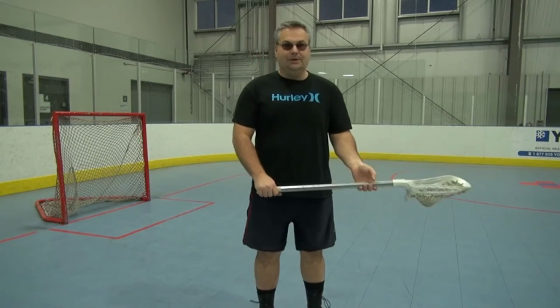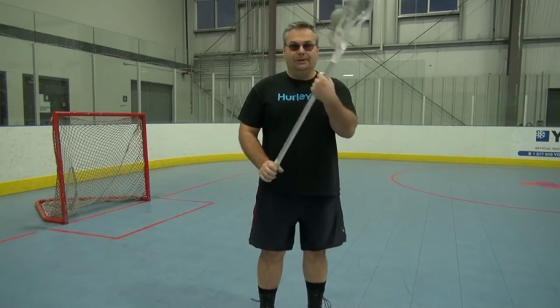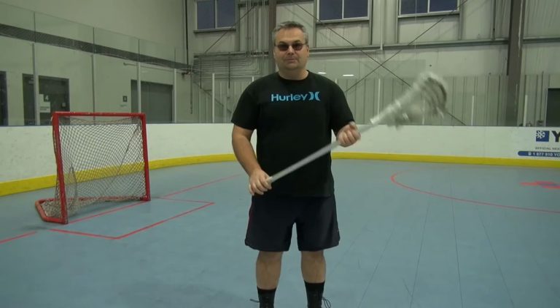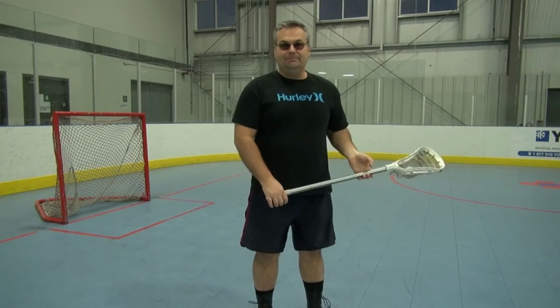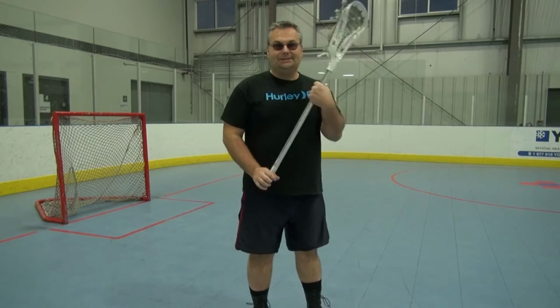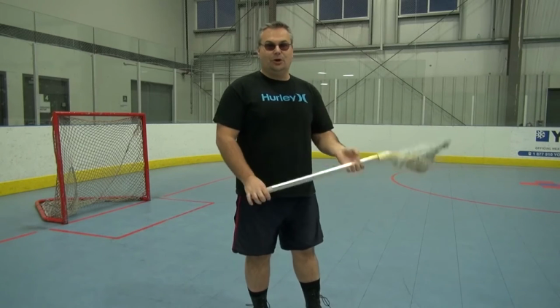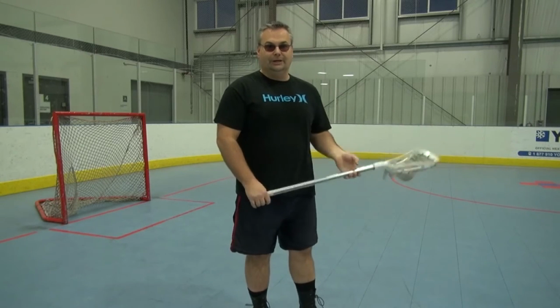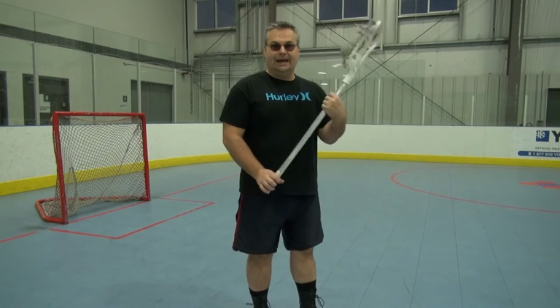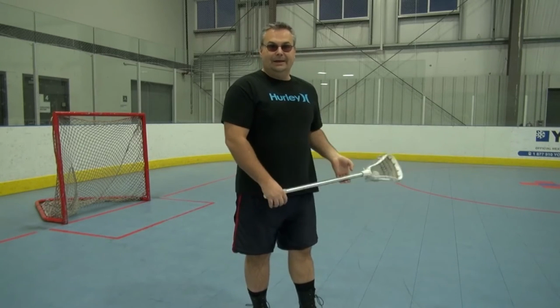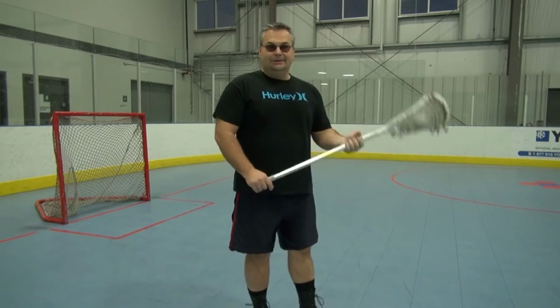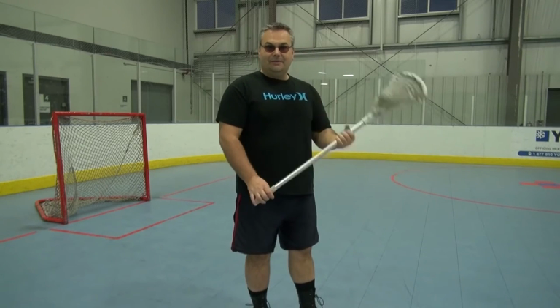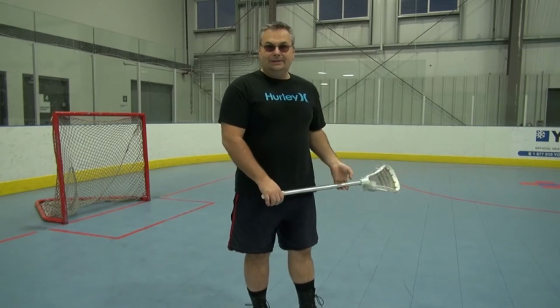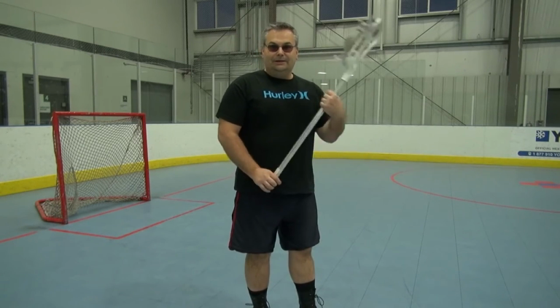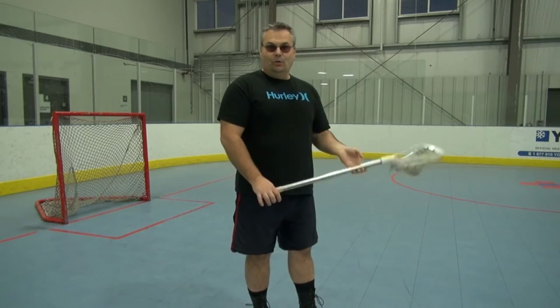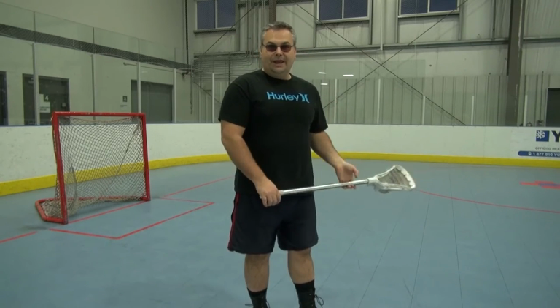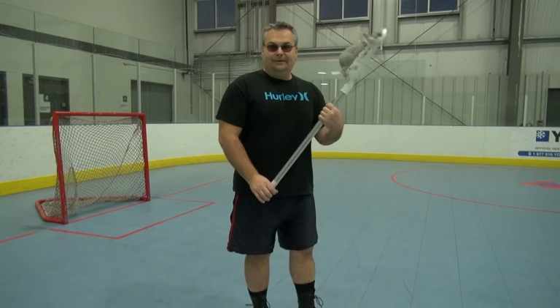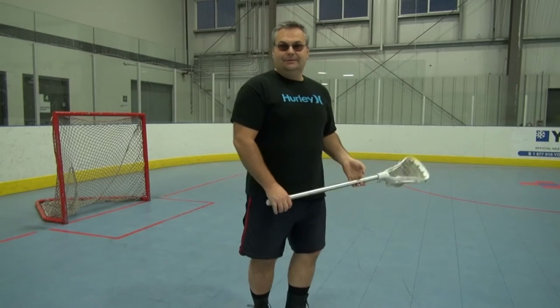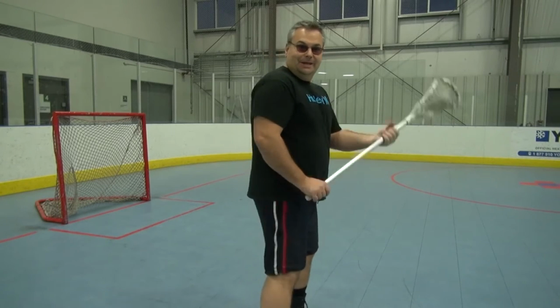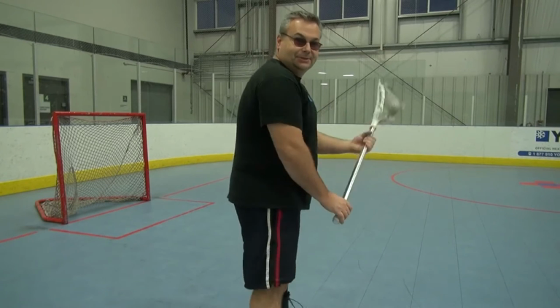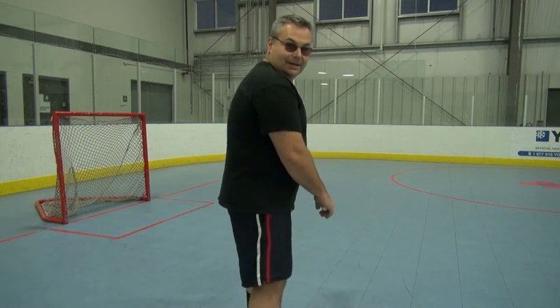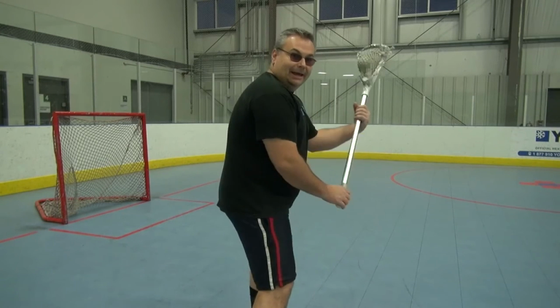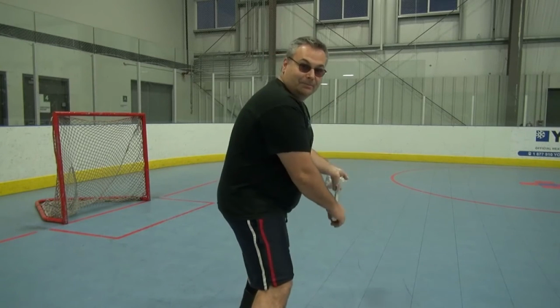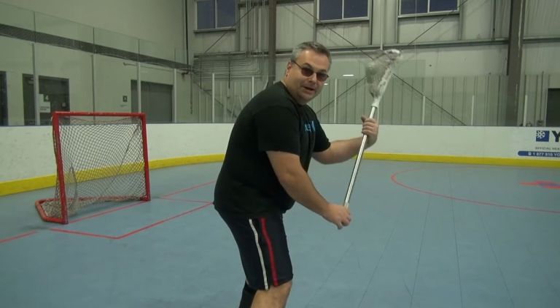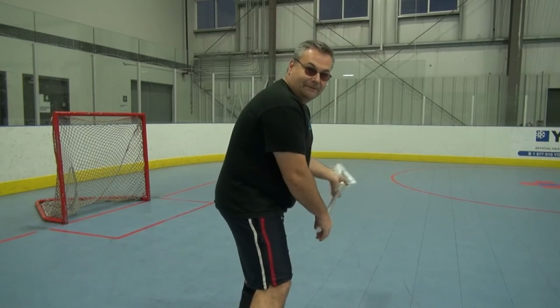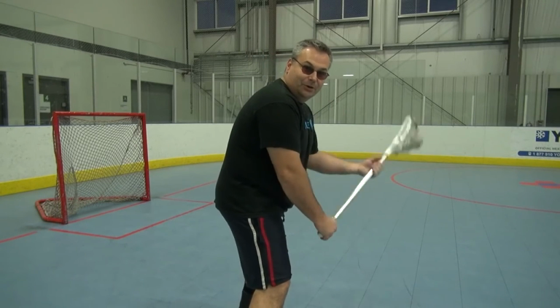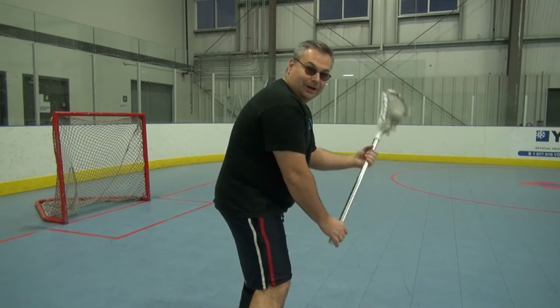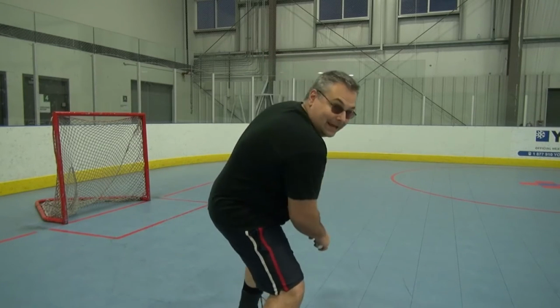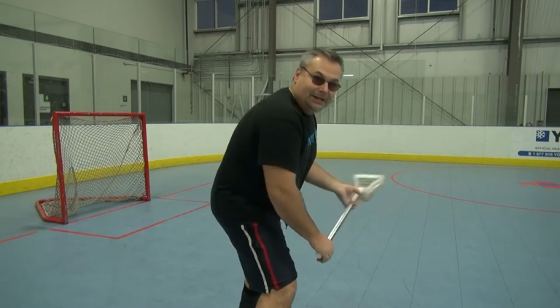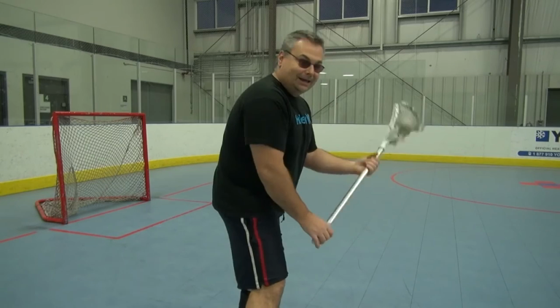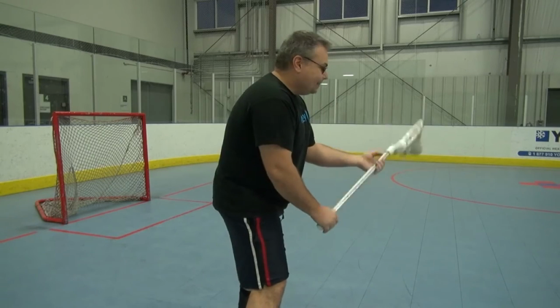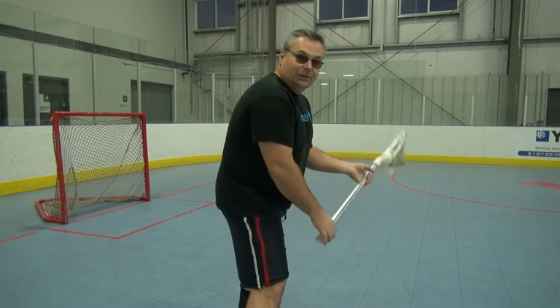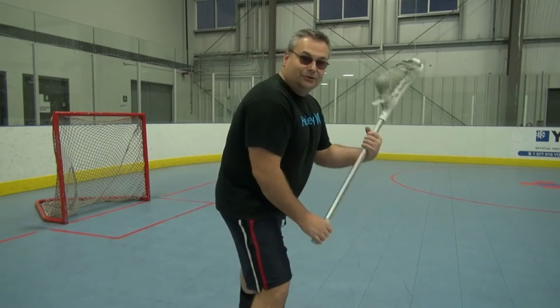So here we go — it's a complete bicep curl. Look at that. I've got it over here, which means I can turn my body away from you, take a body check, and still have control.